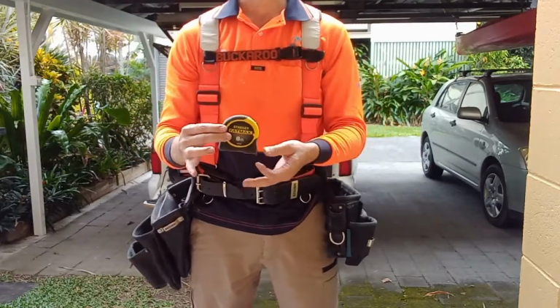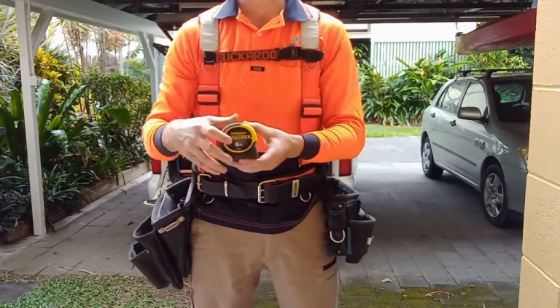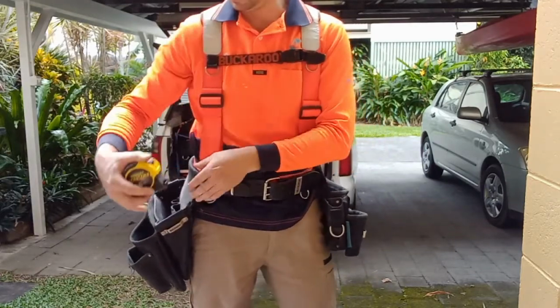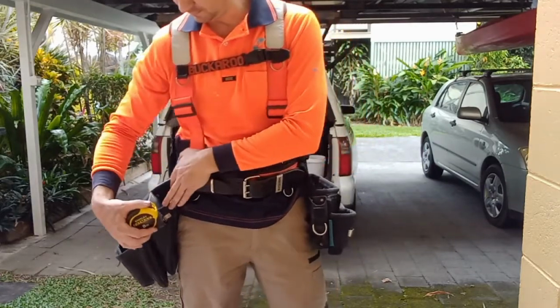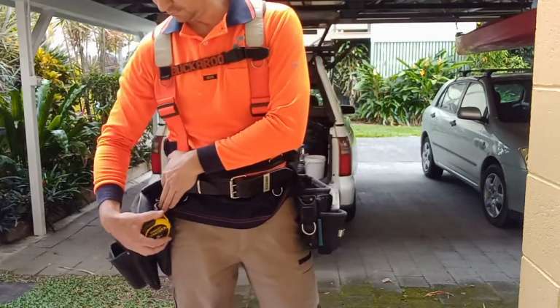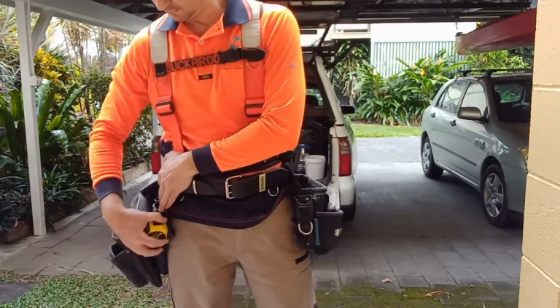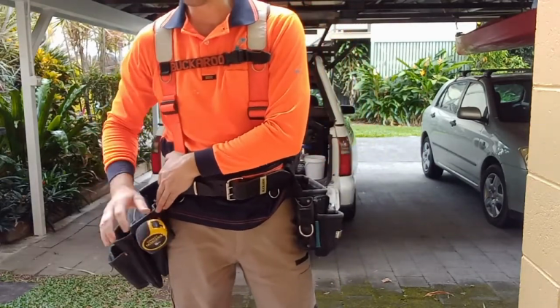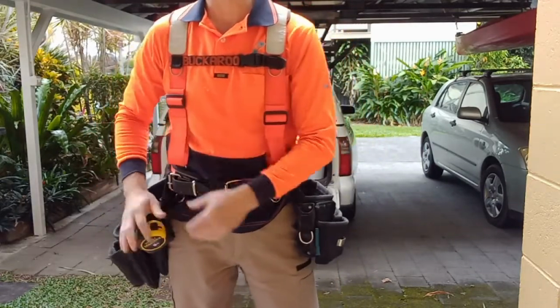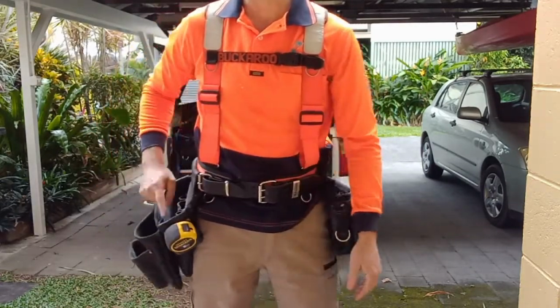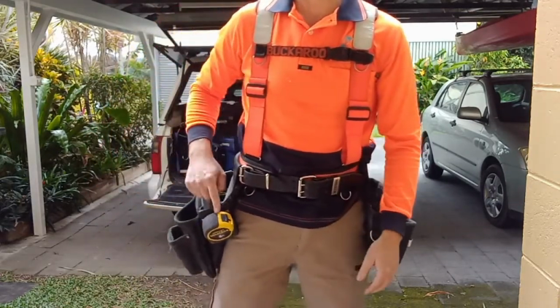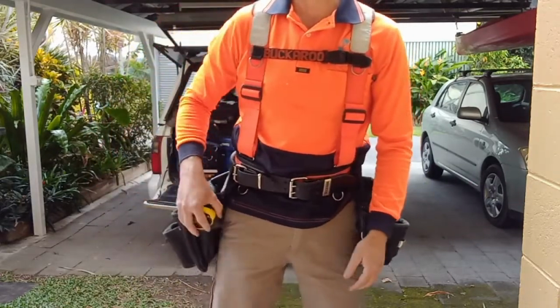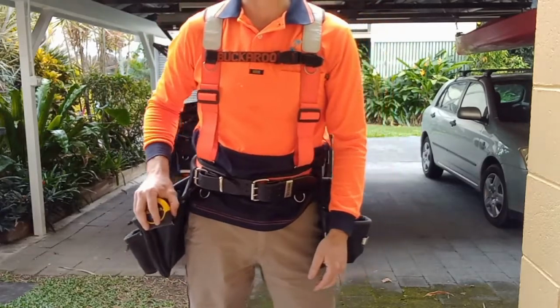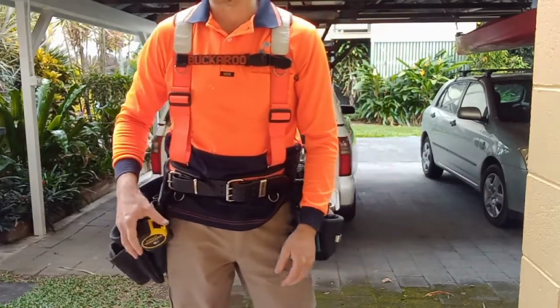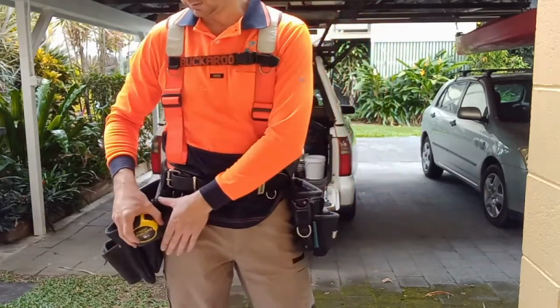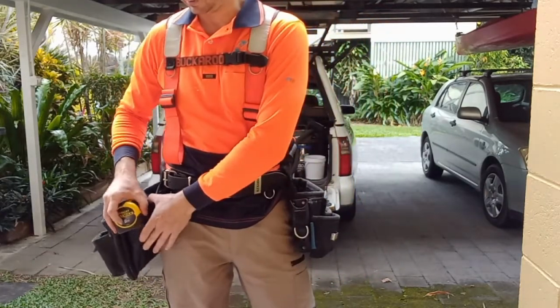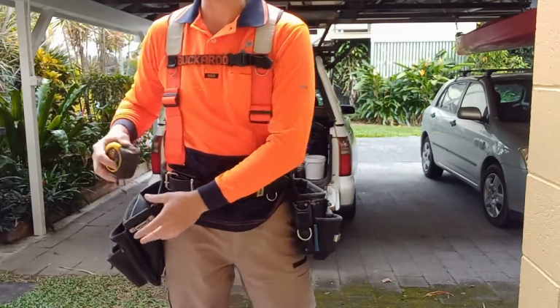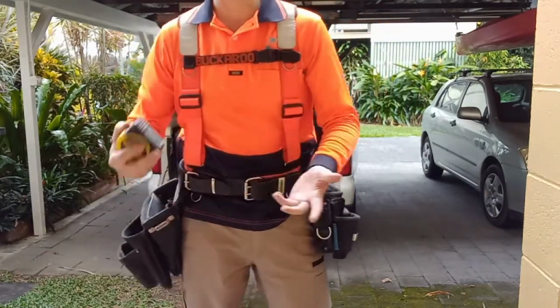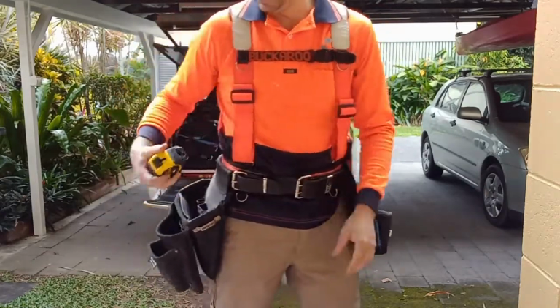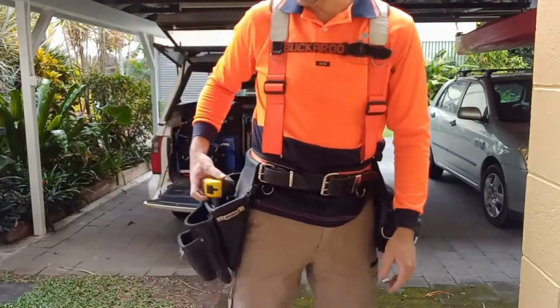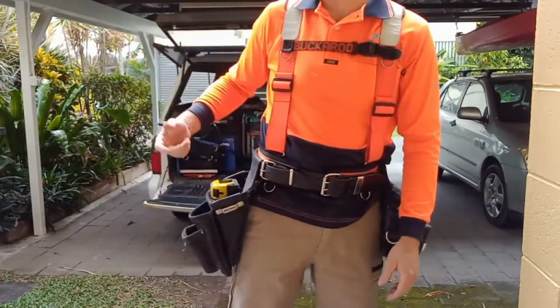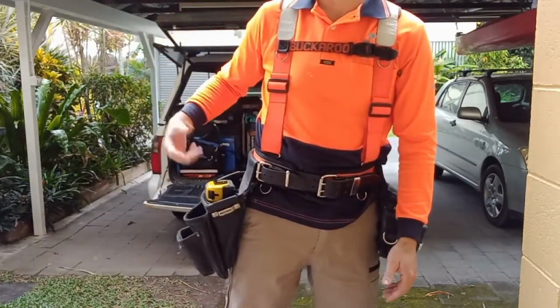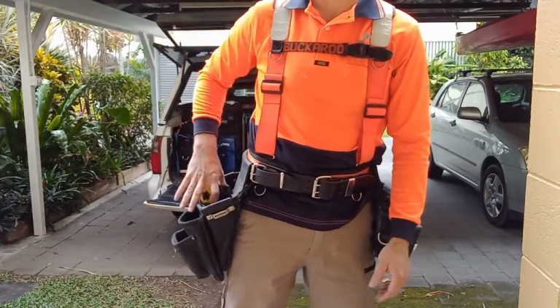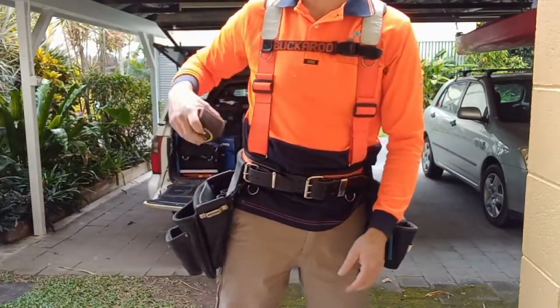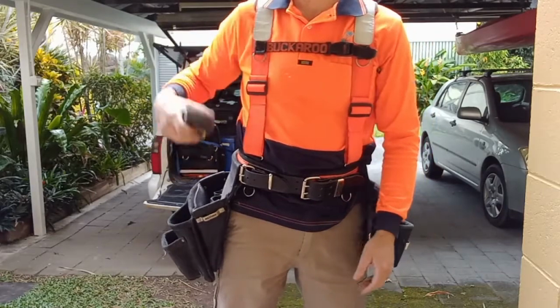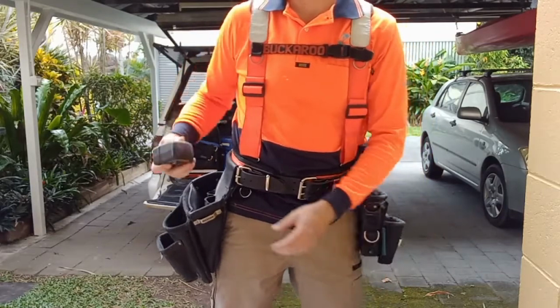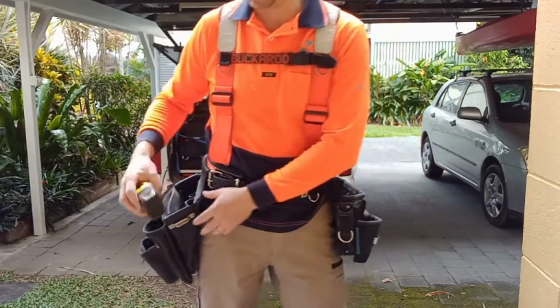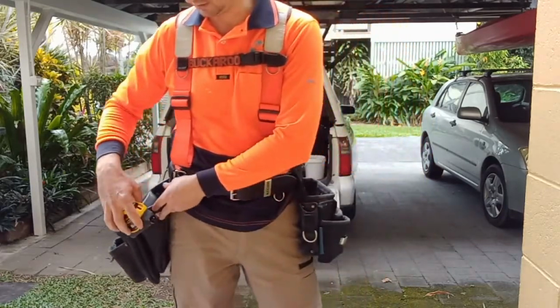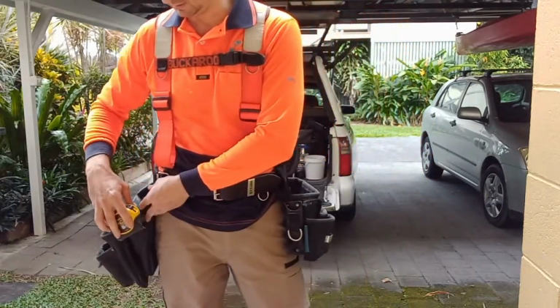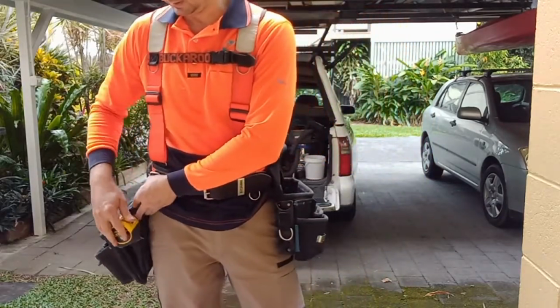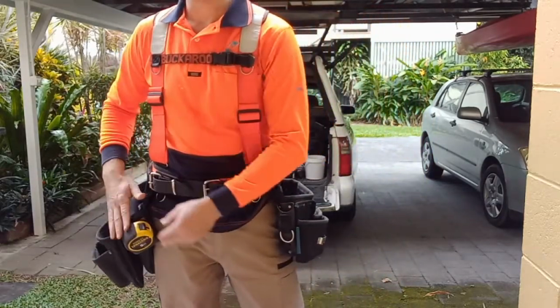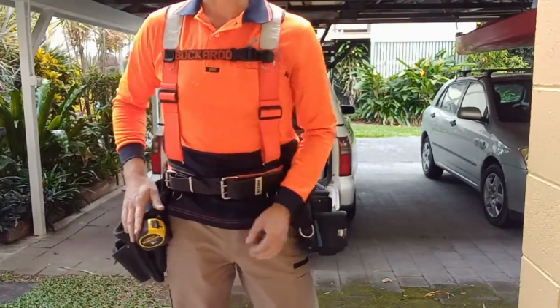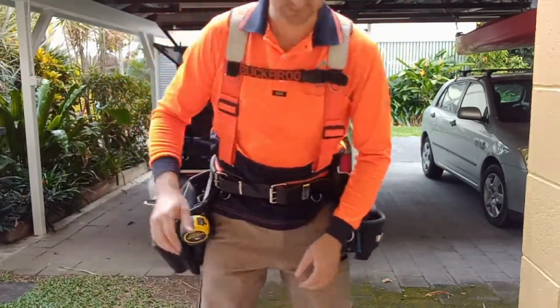Another key item — front of the bag, front and centre. Sometimes if I'm cutting regularly, I'll just pop it inside there to grab it quicker. But most of the time I'll install it on the side.